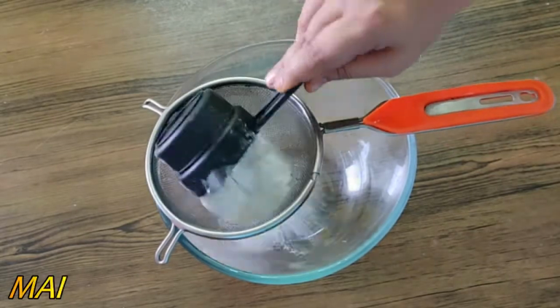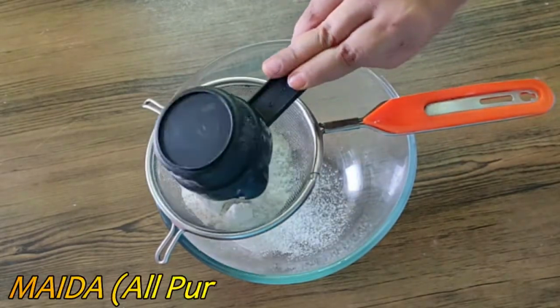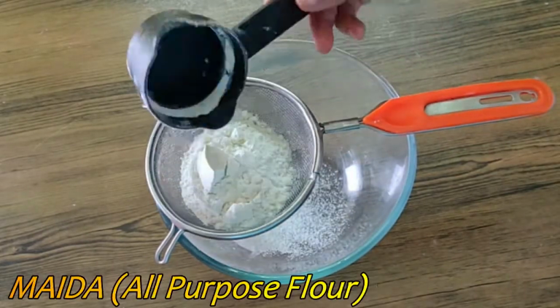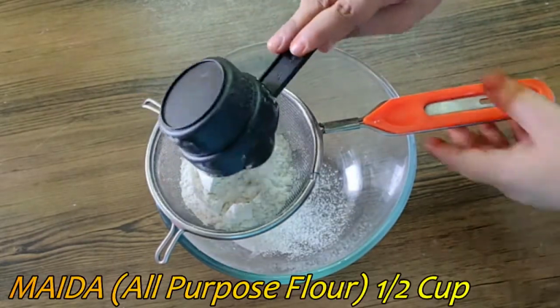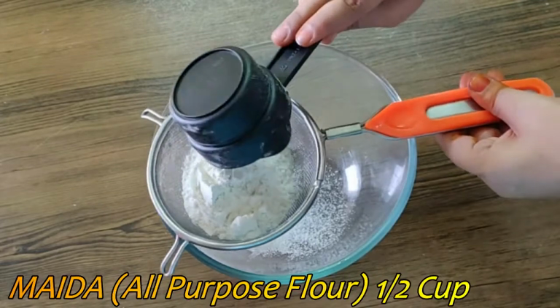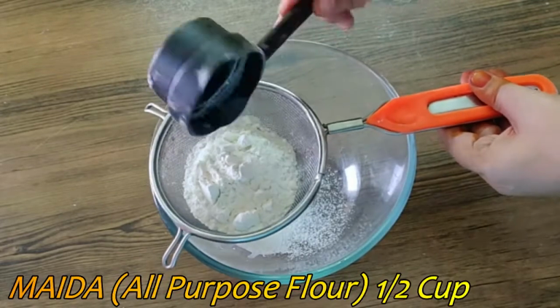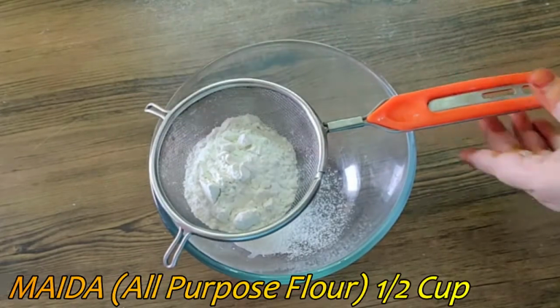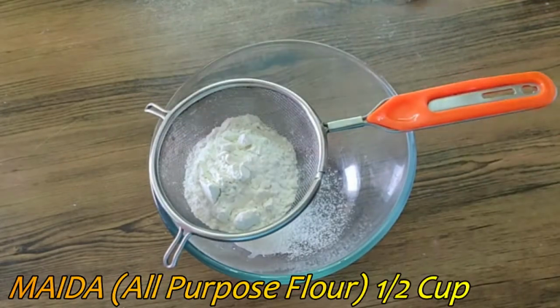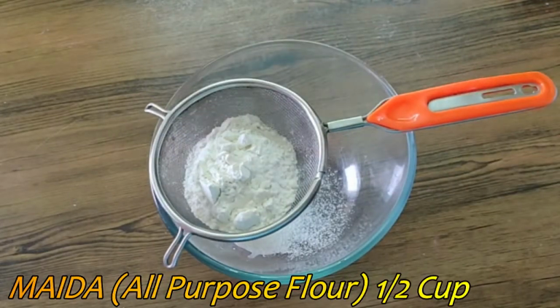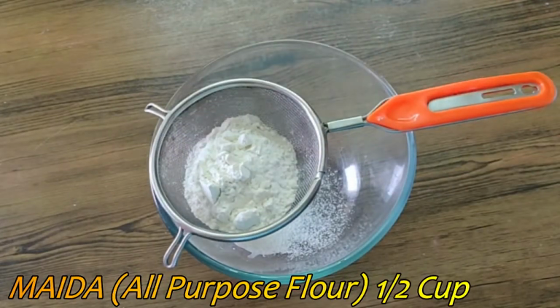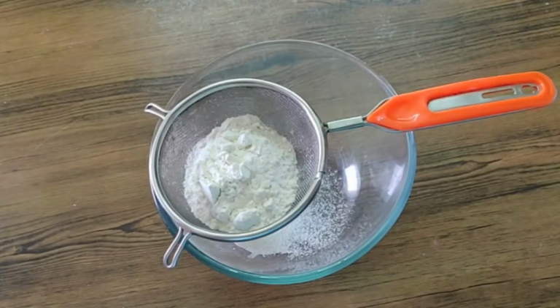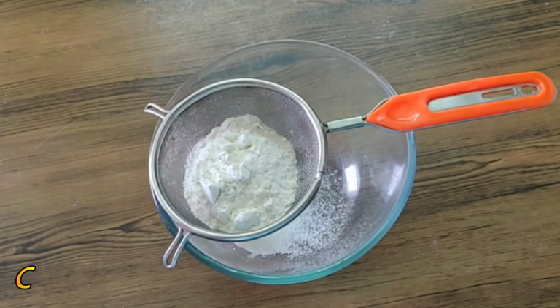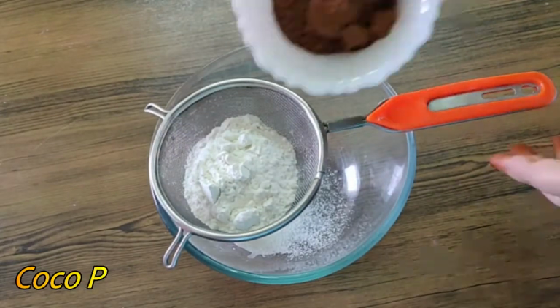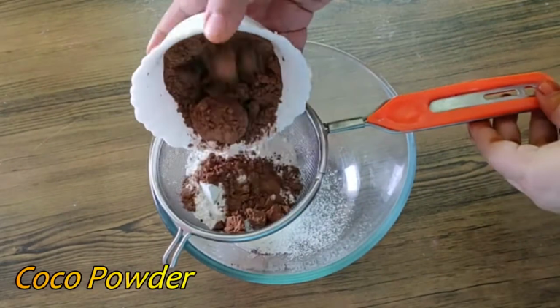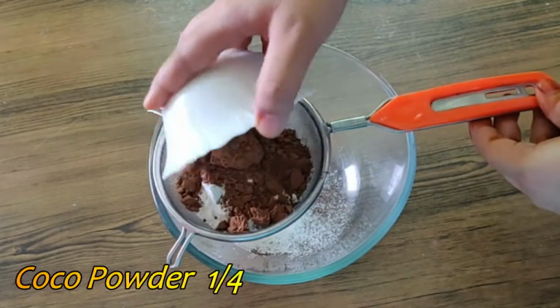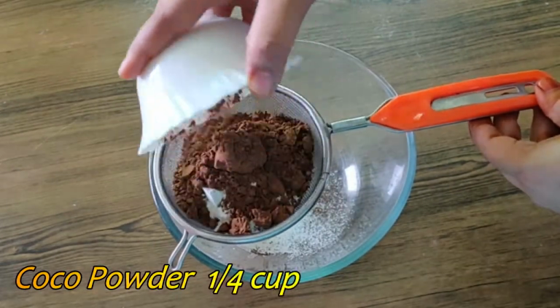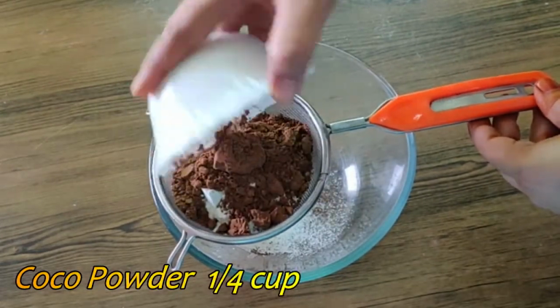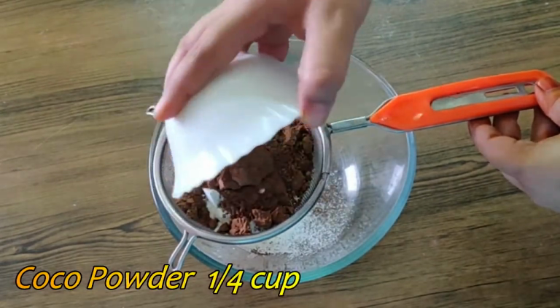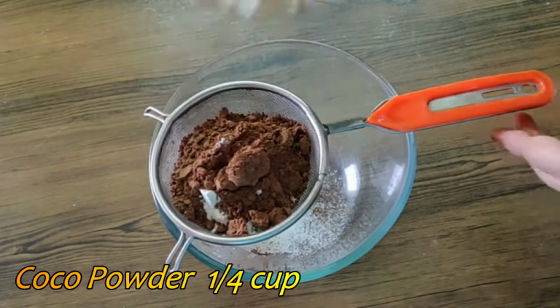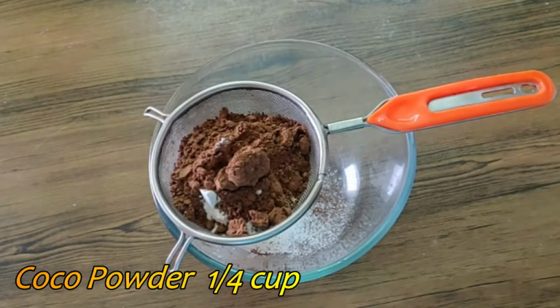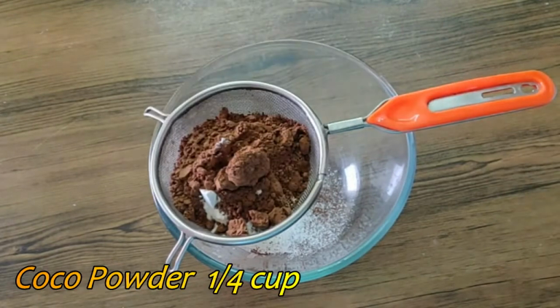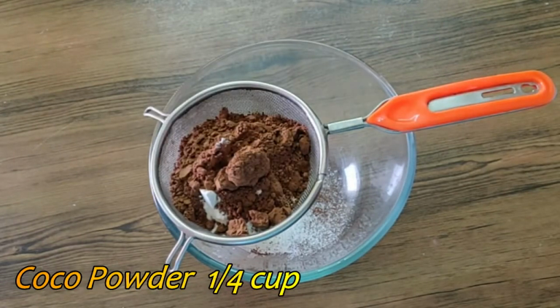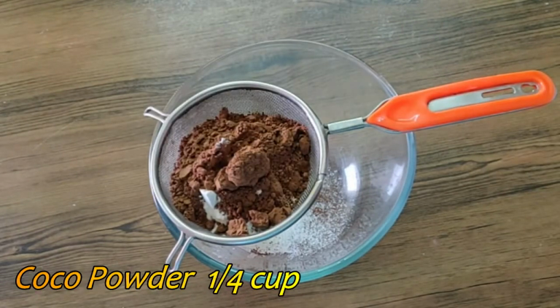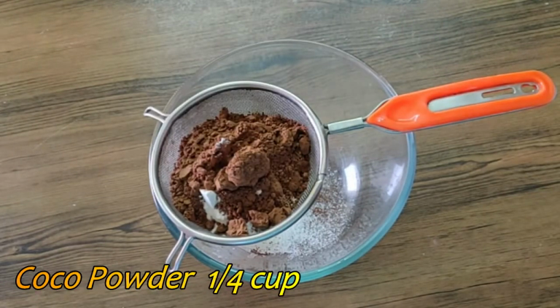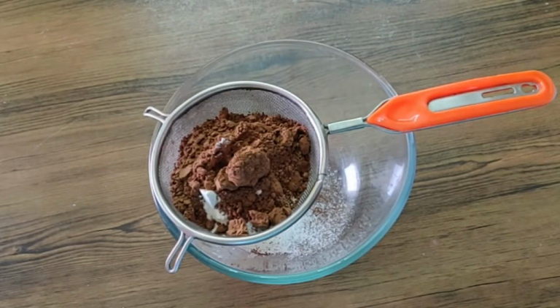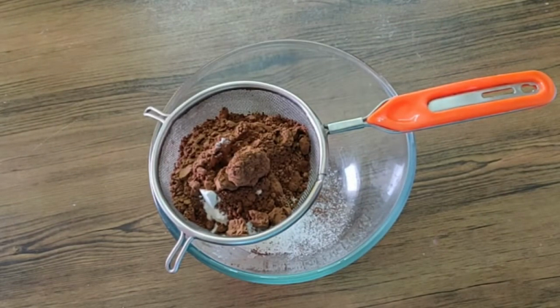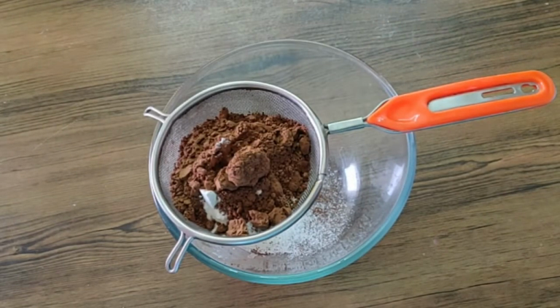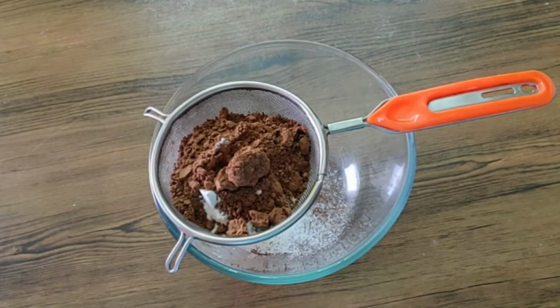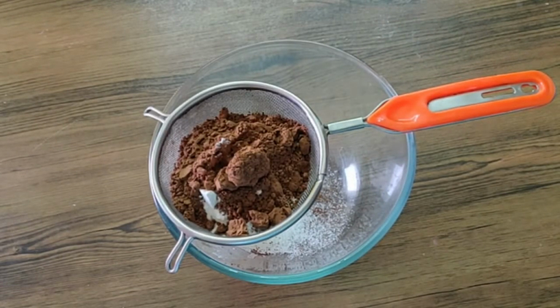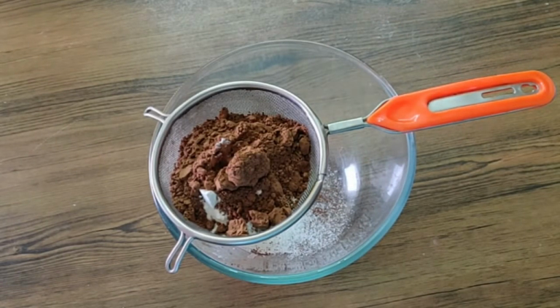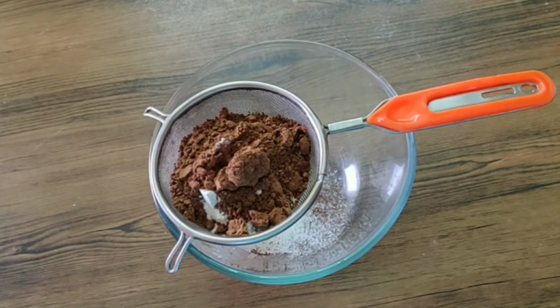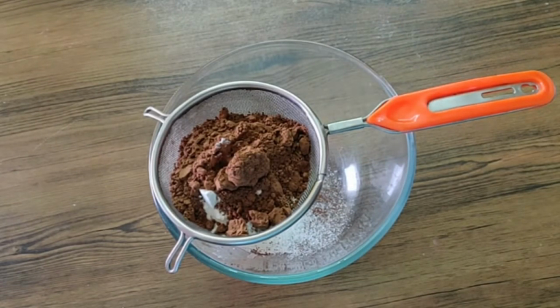In the first bowl, add 1½ cup maida, ¼ cup cocoa powder, and ½ cup powdered sugar.